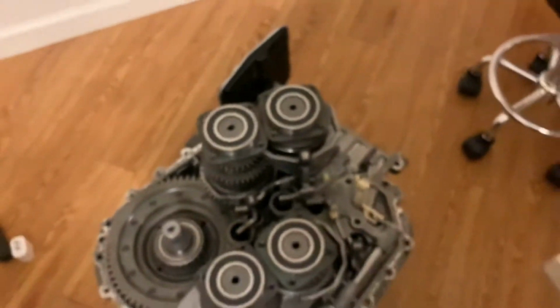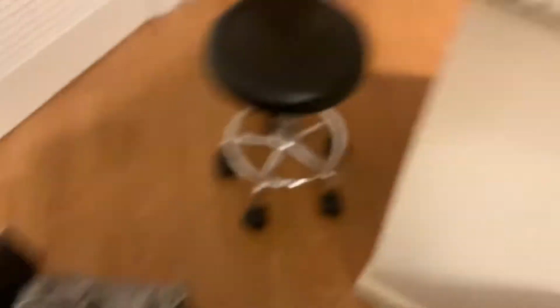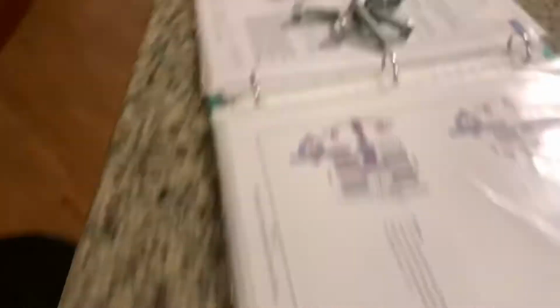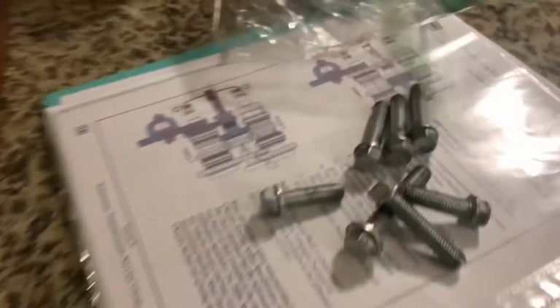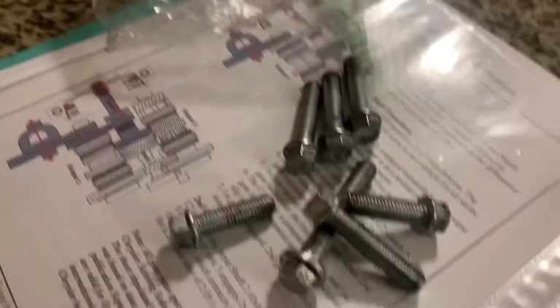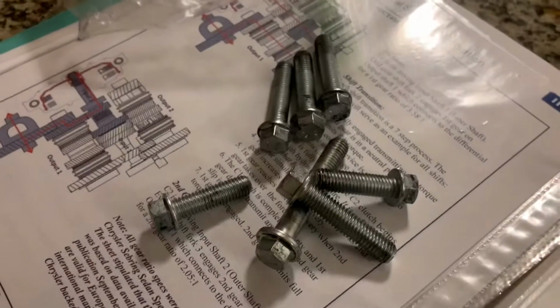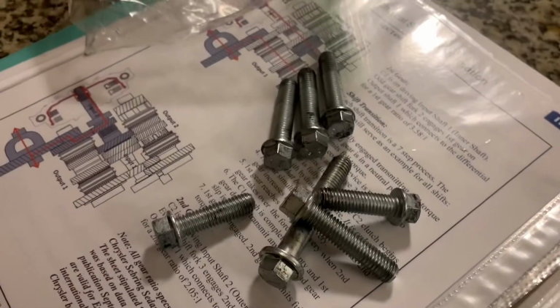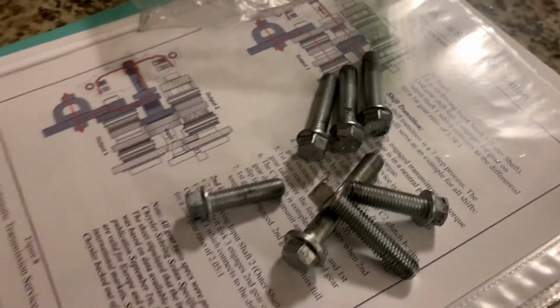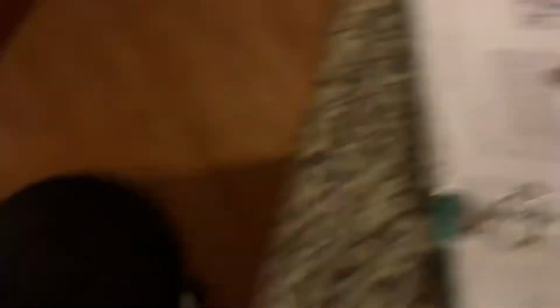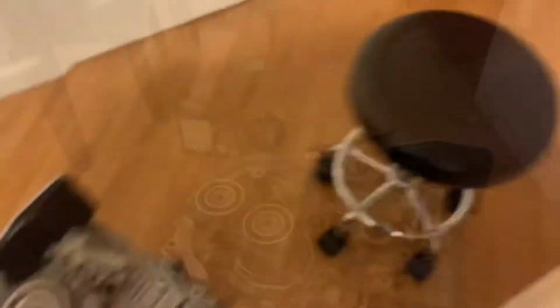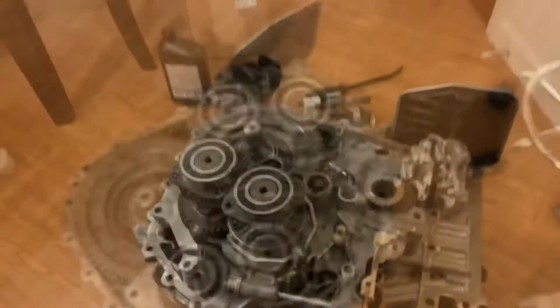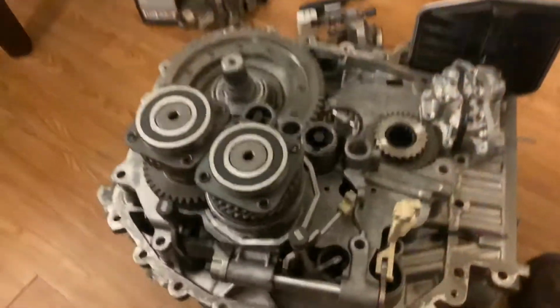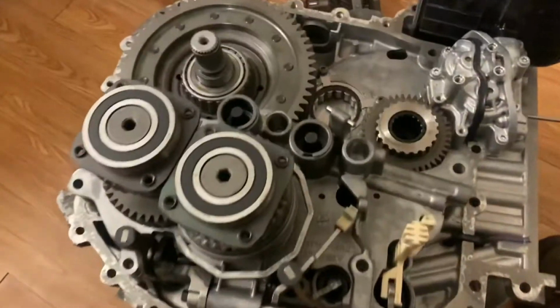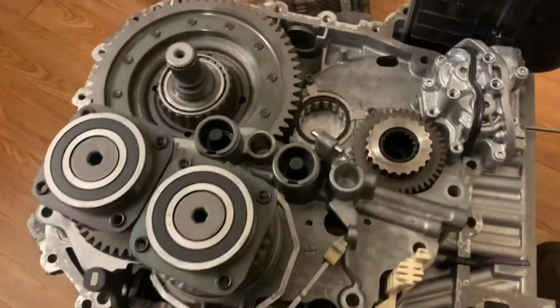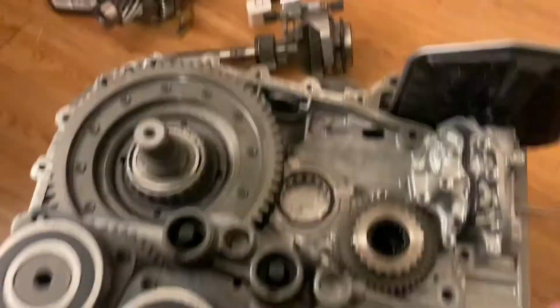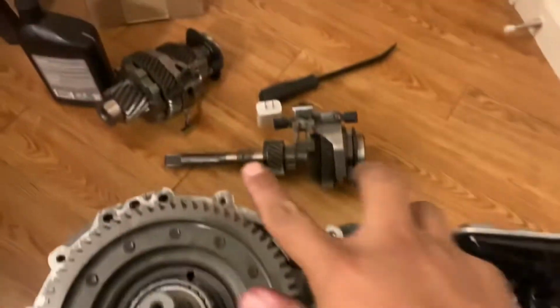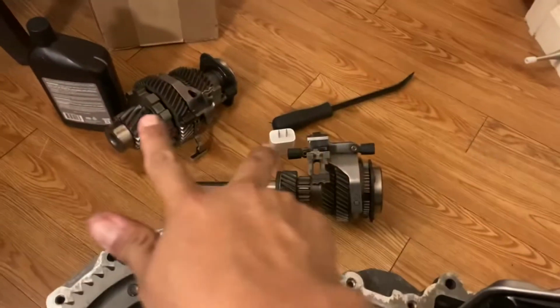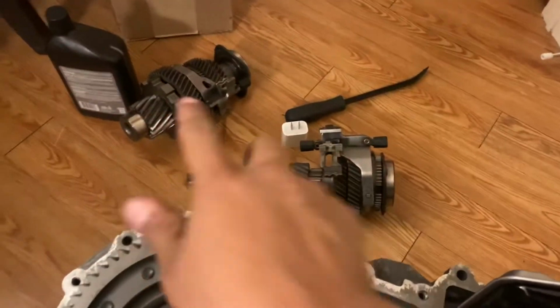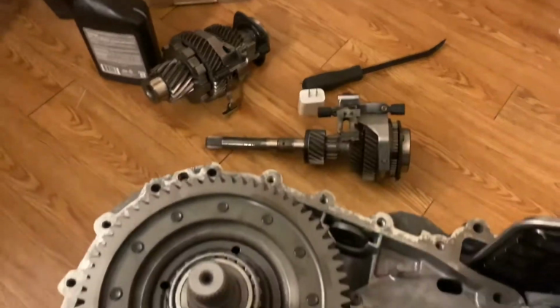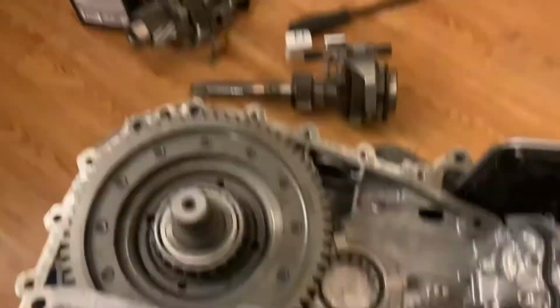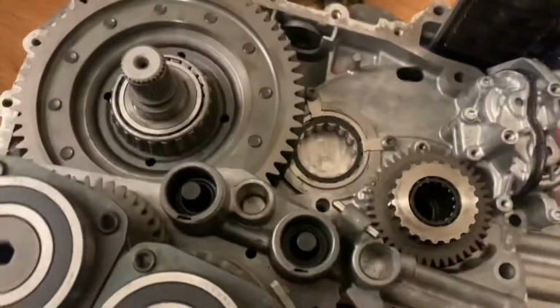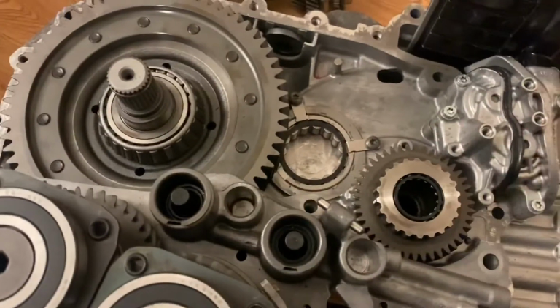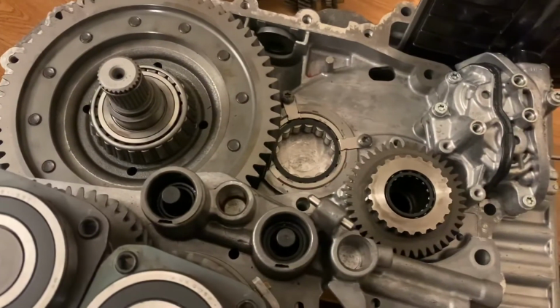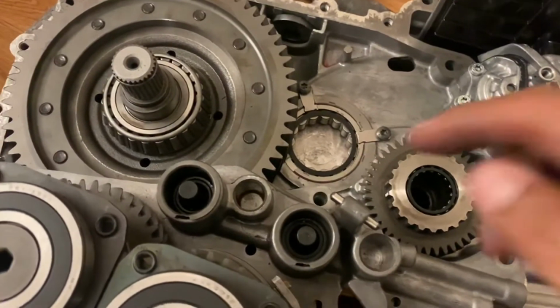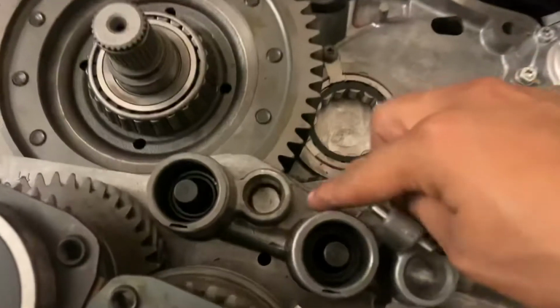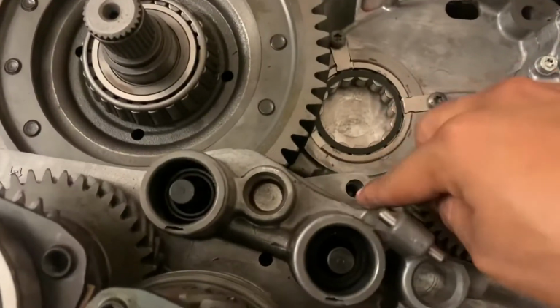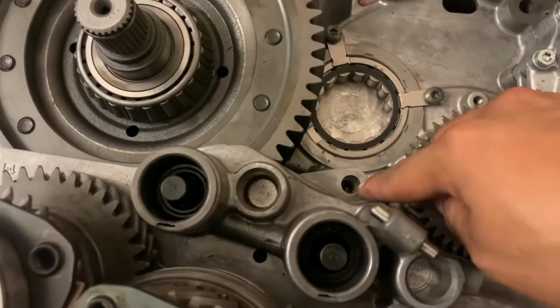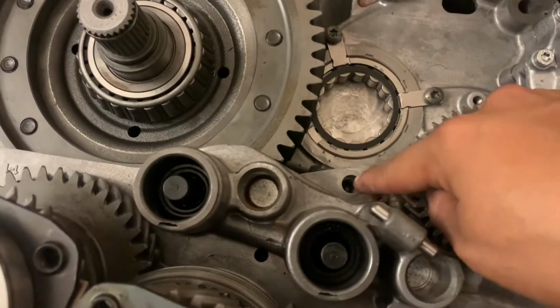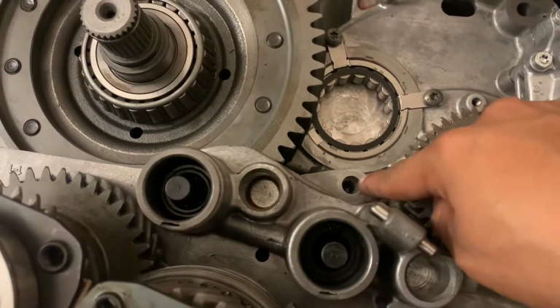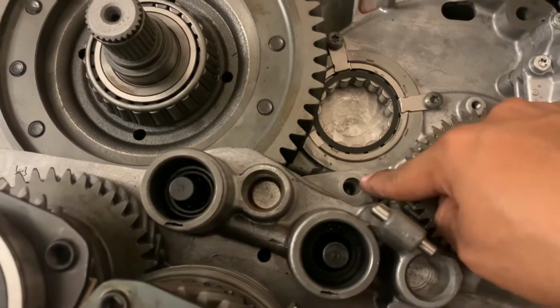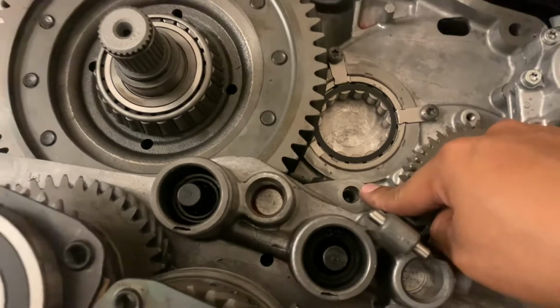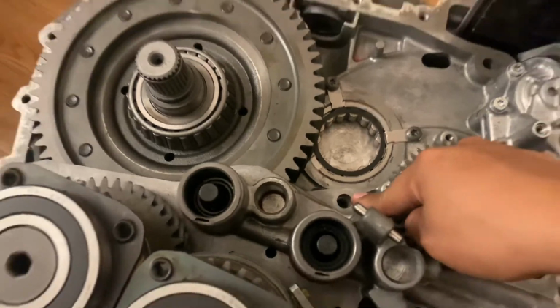Now we're just going to put all these bolts on there. I made a mistake and I need to remove these two gears because there's a bolt down here that needs to be tightened.